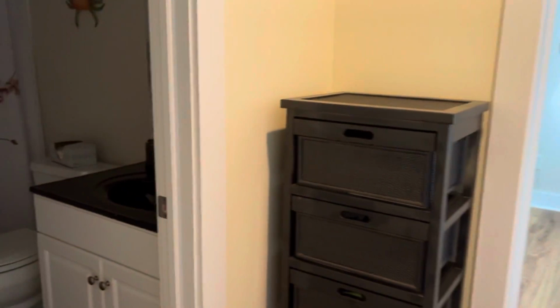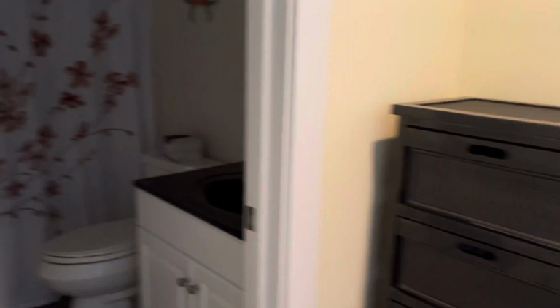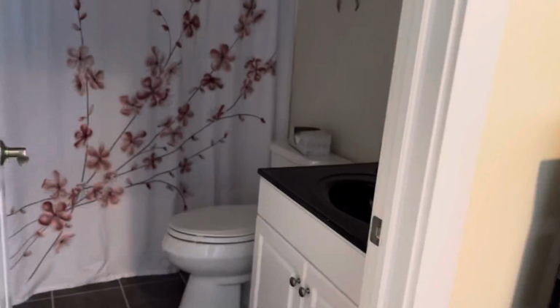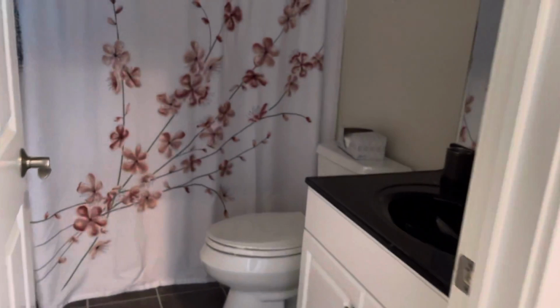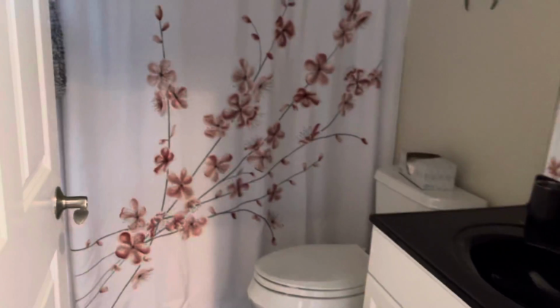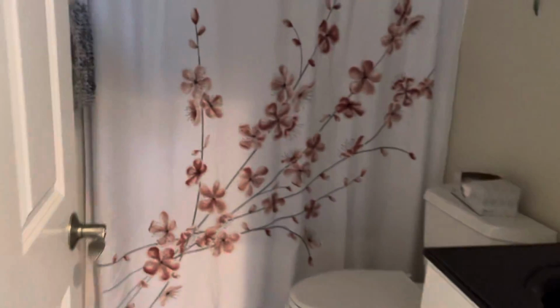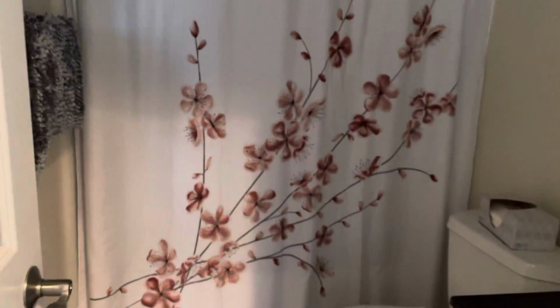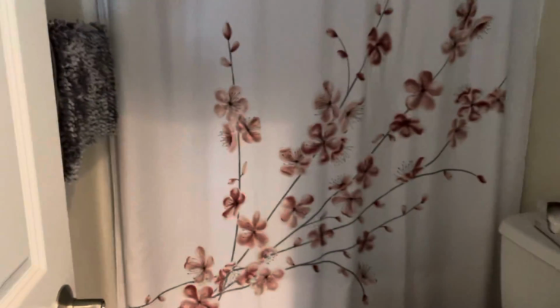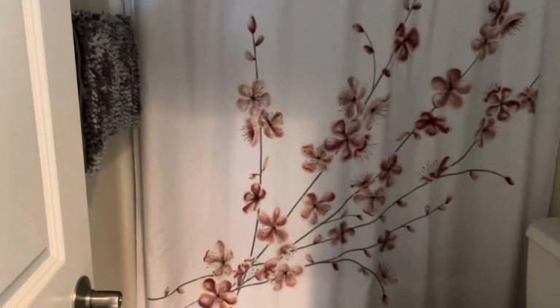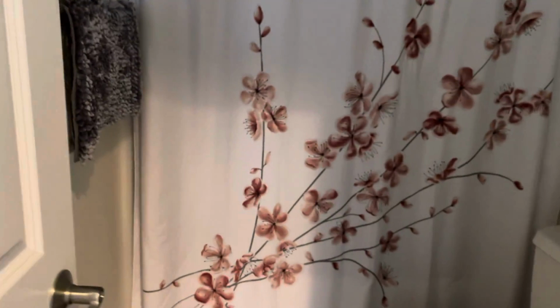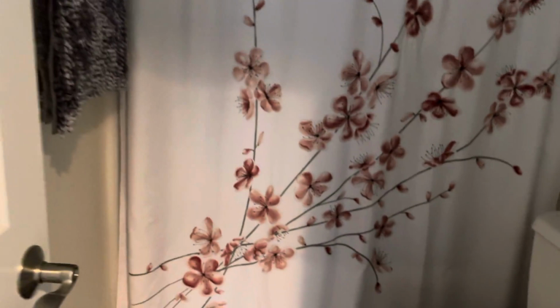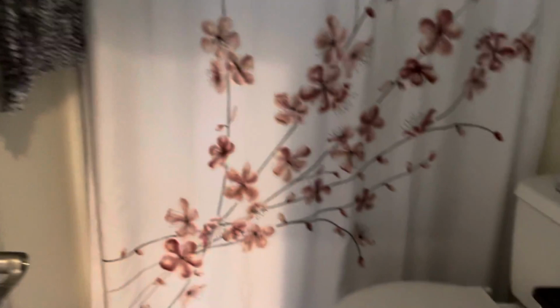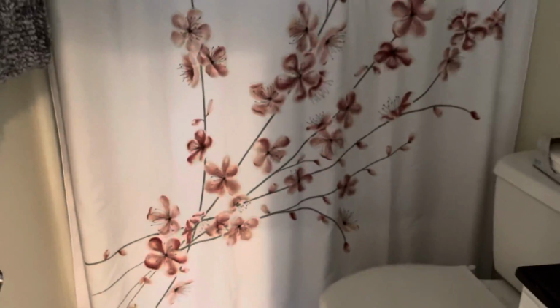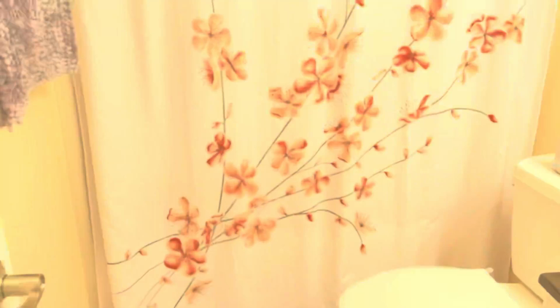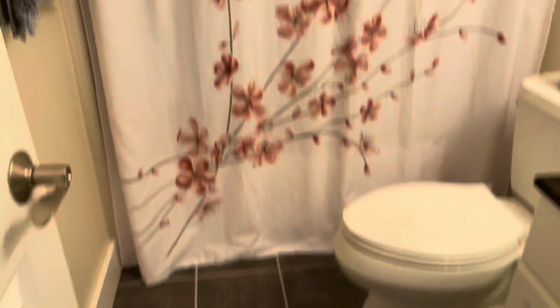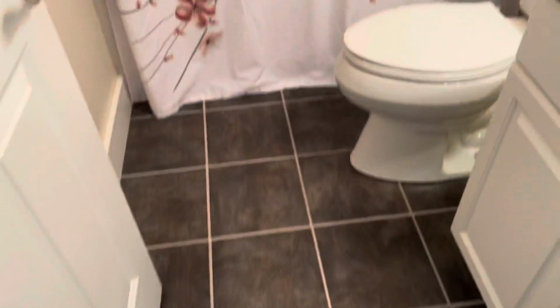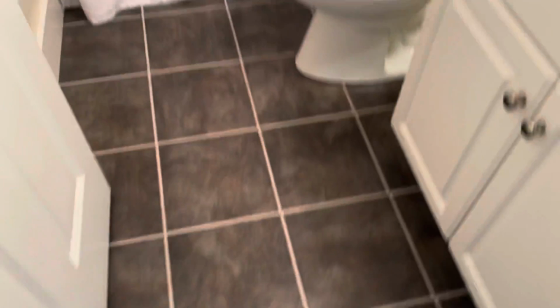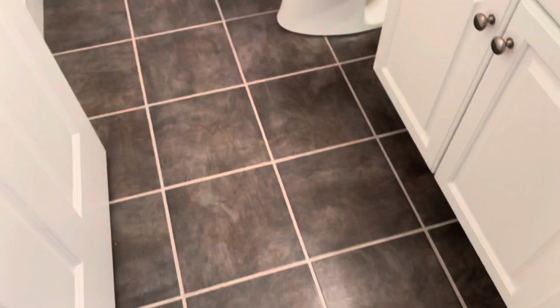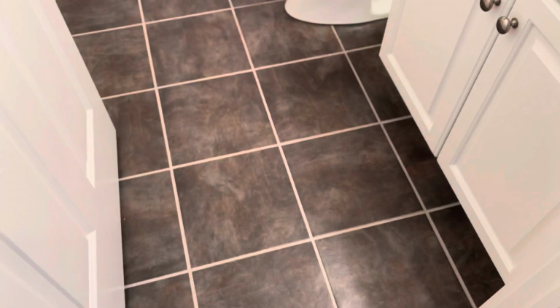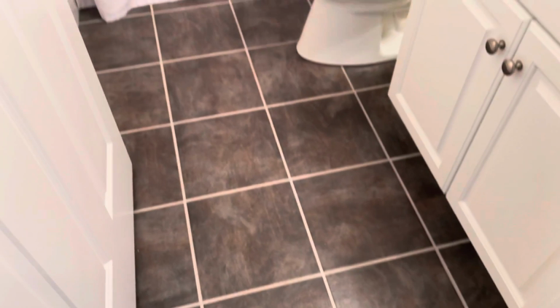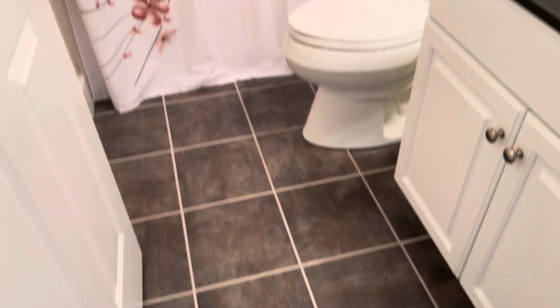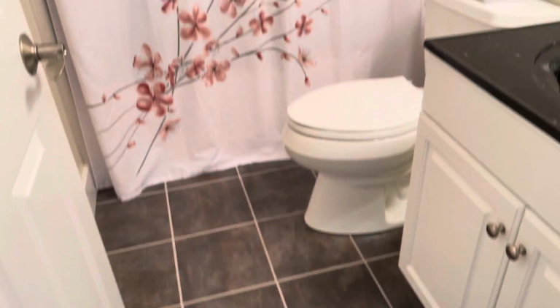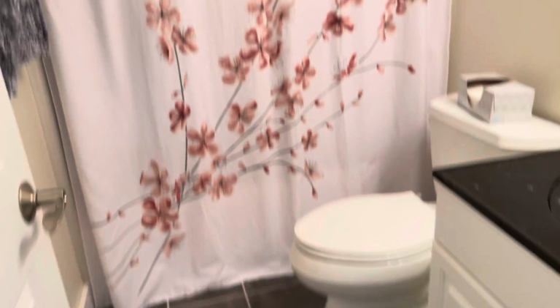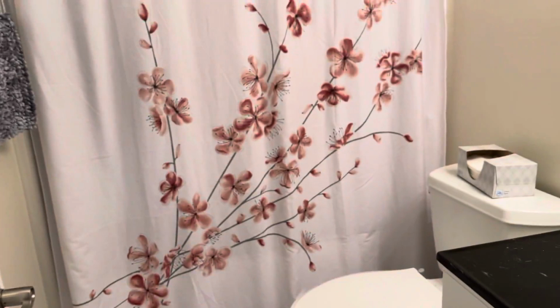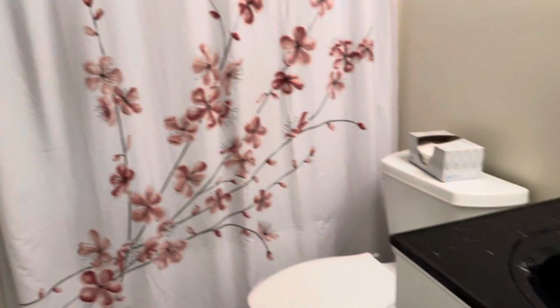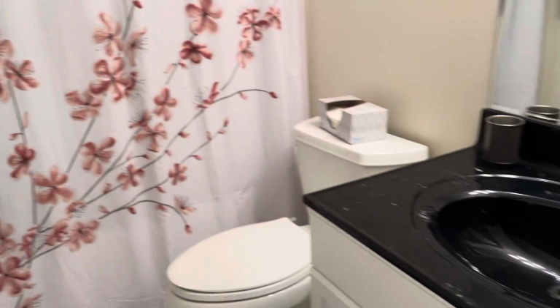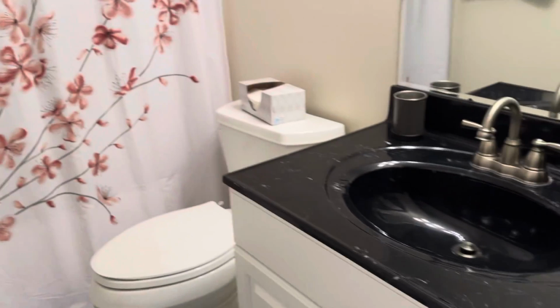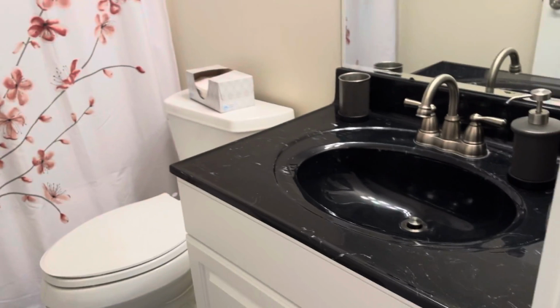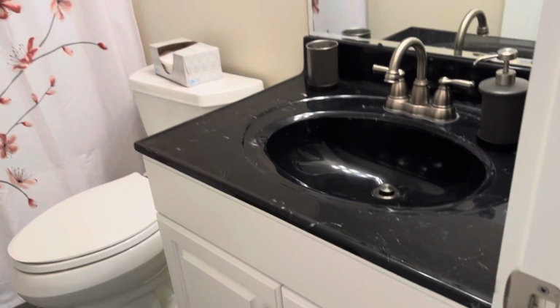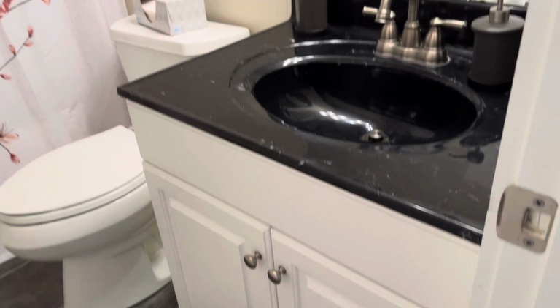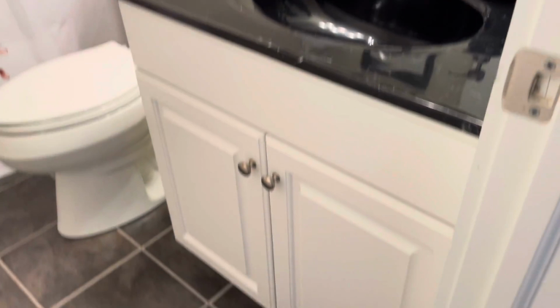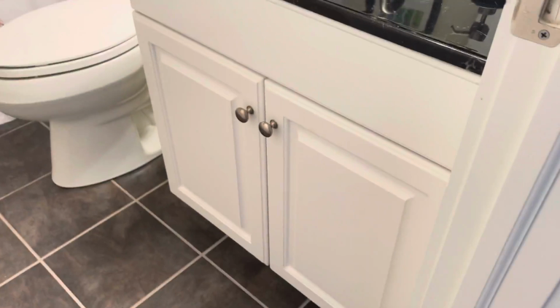This is the first bathroom — a shared bath for the first two bedrooms we're going to see. This is a molded tub and shower. There's the cabinetry.